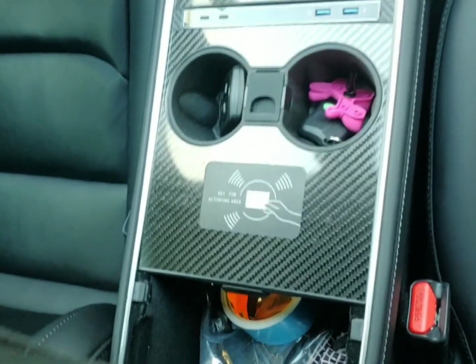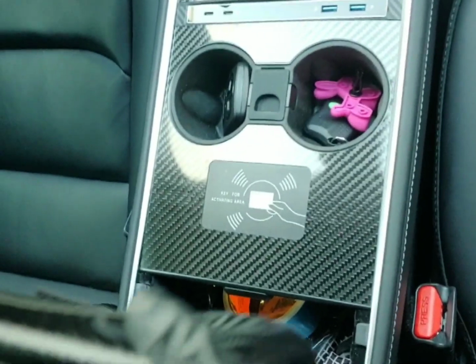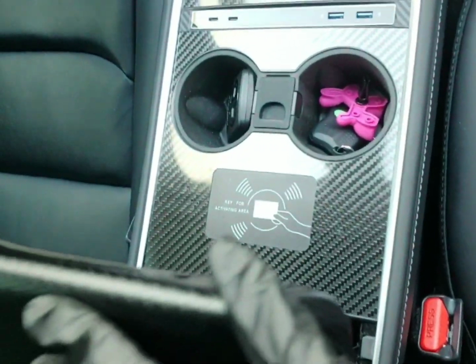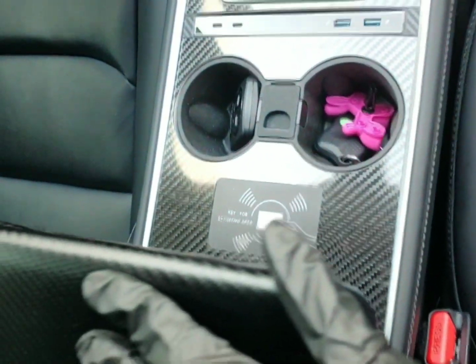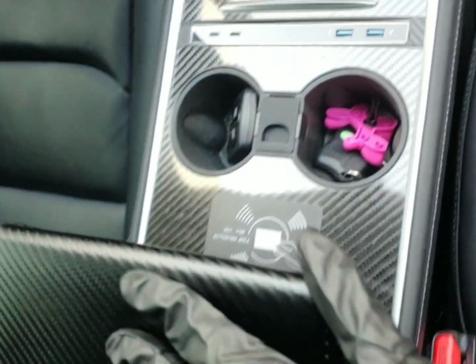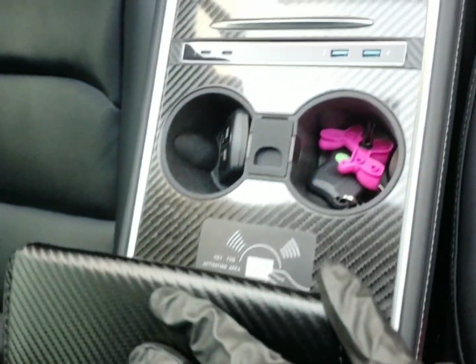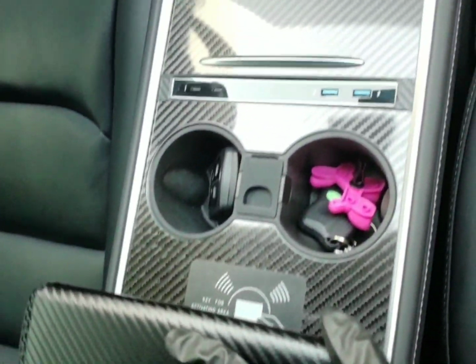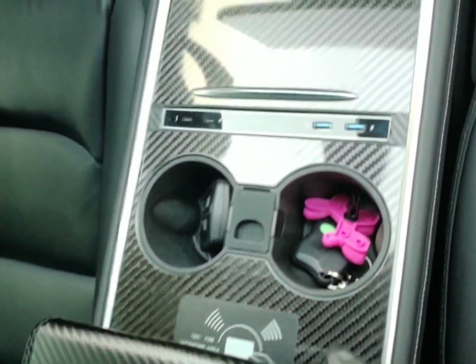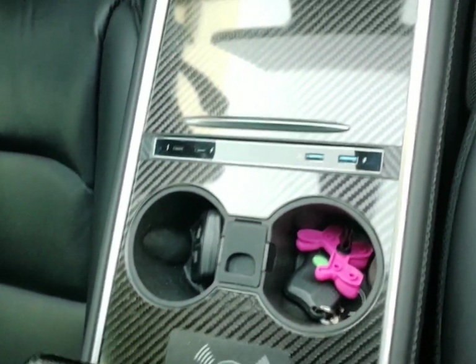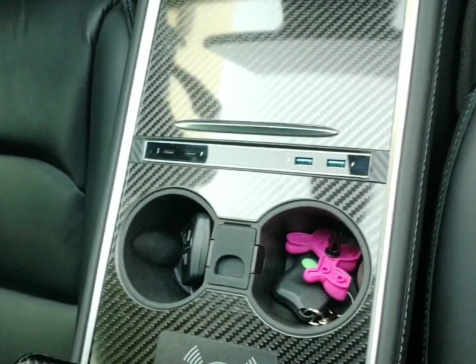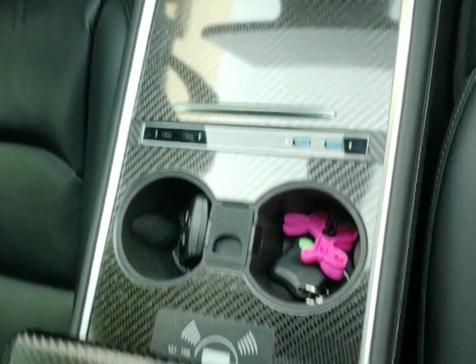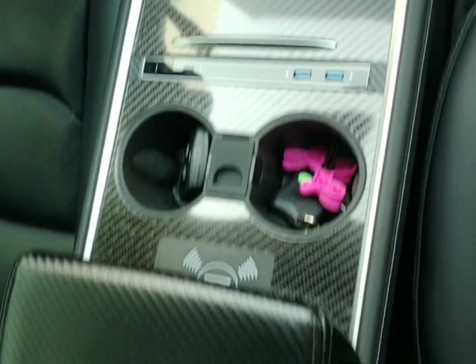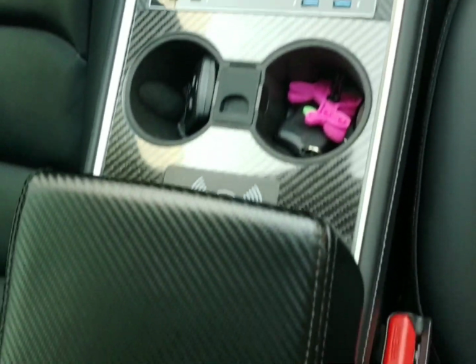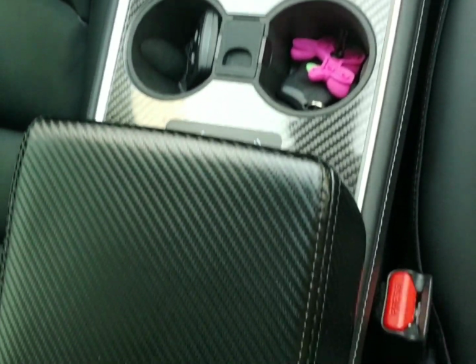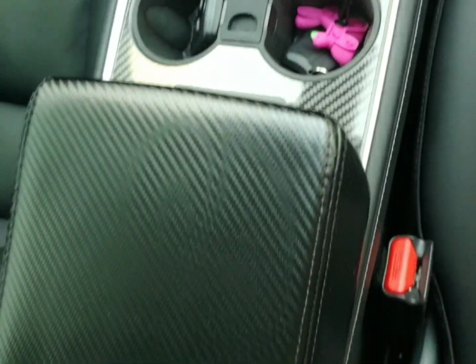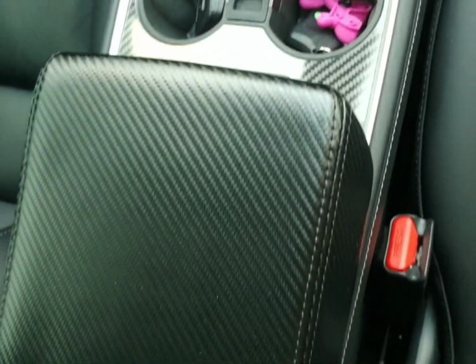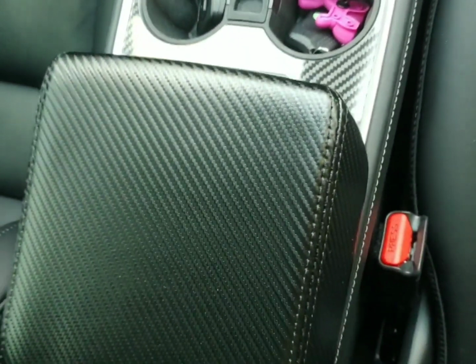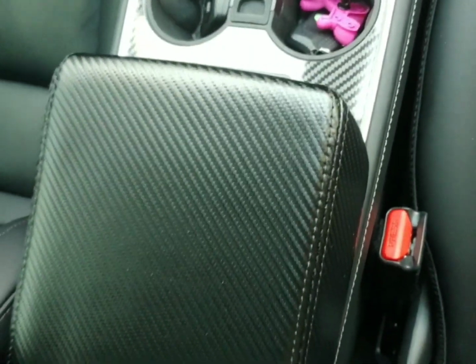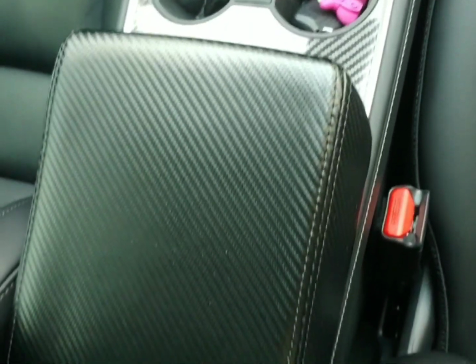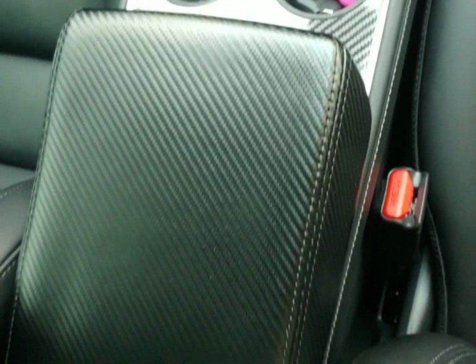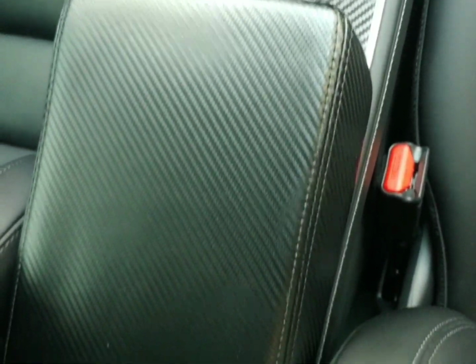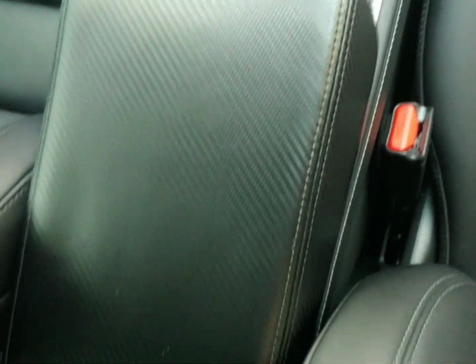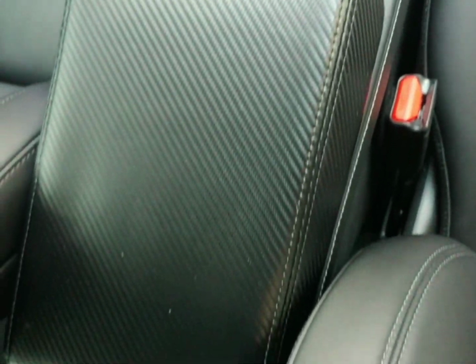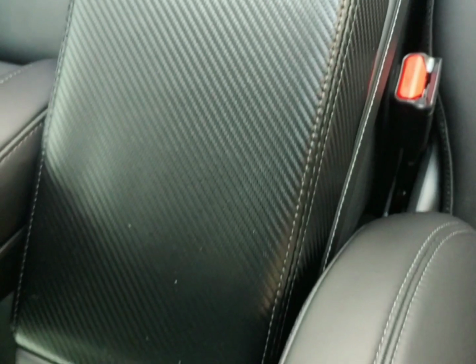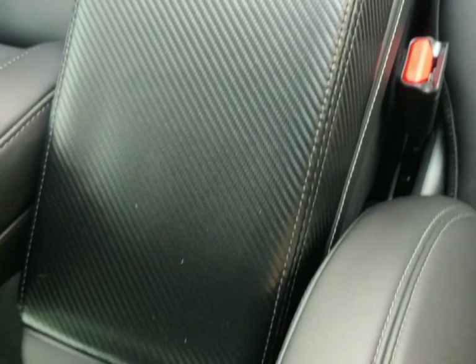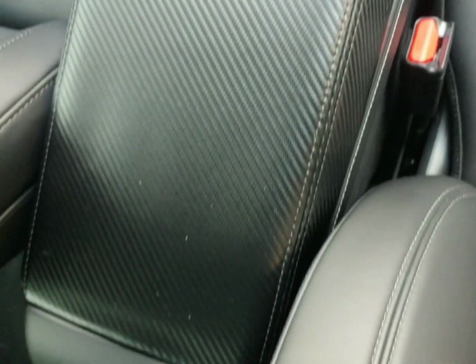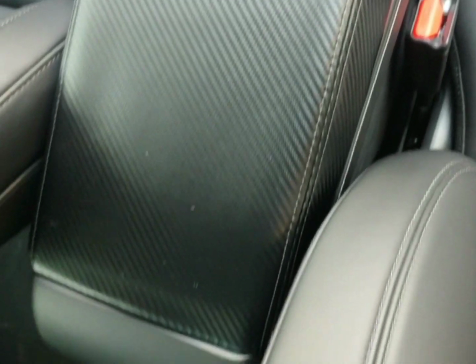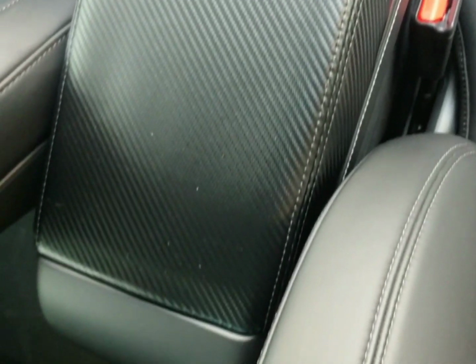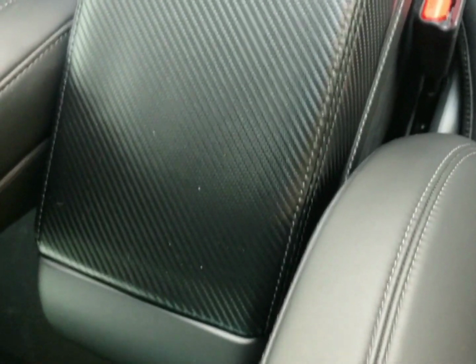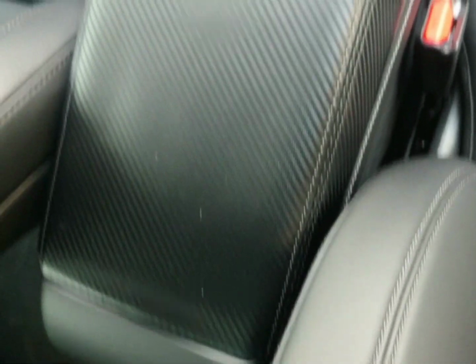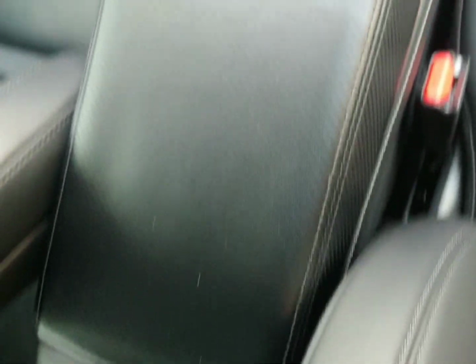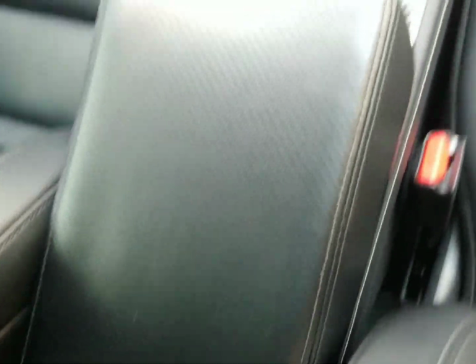So far, my experience with AliExpress has been great. They have far more quality parts at affordable prices than Amazon for Tesla.